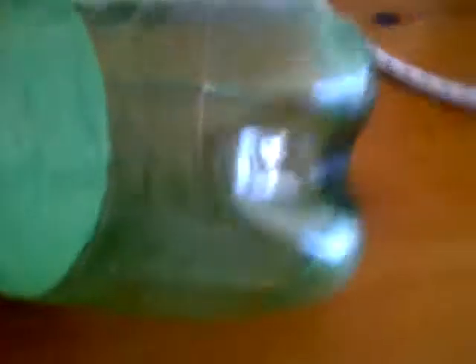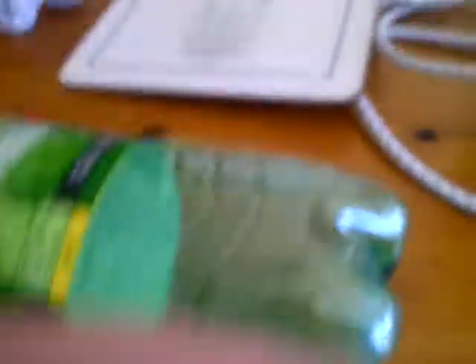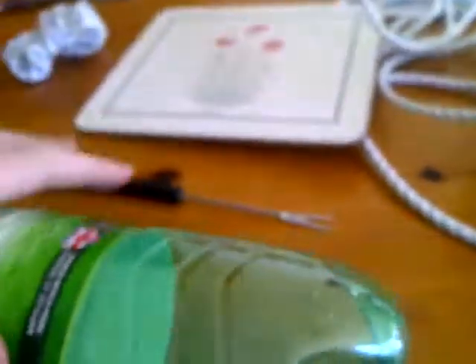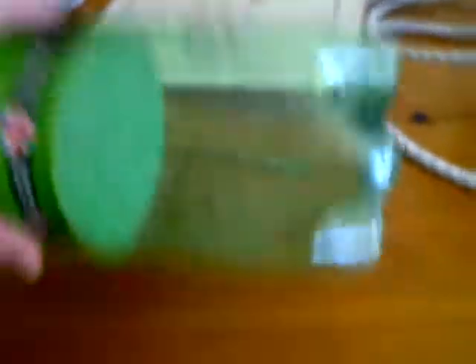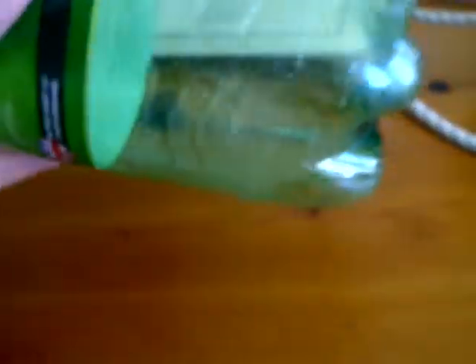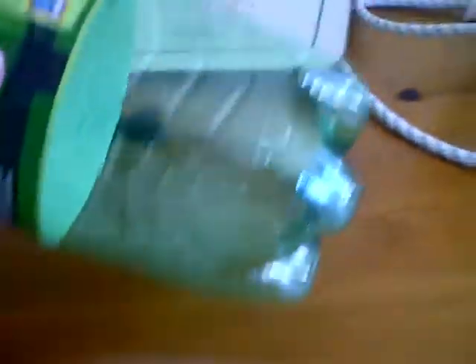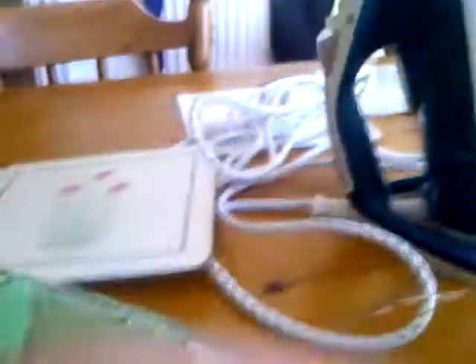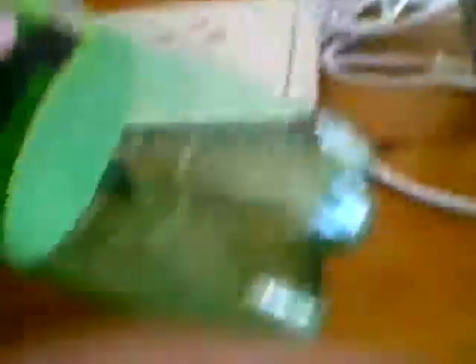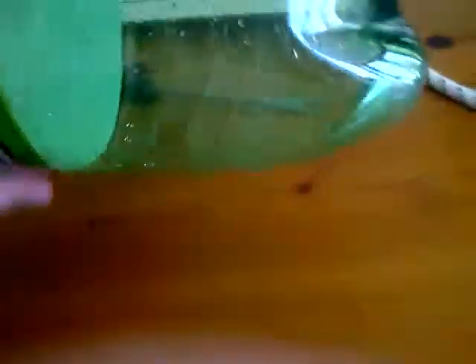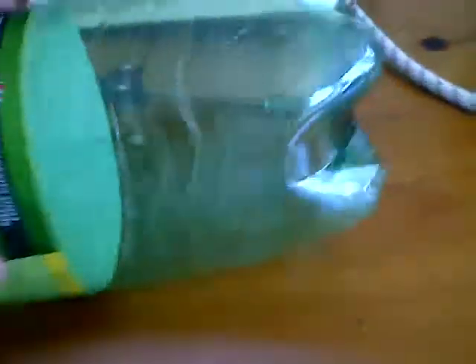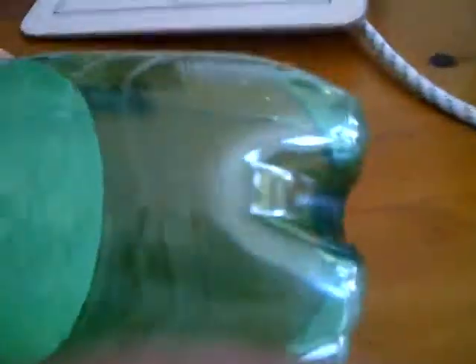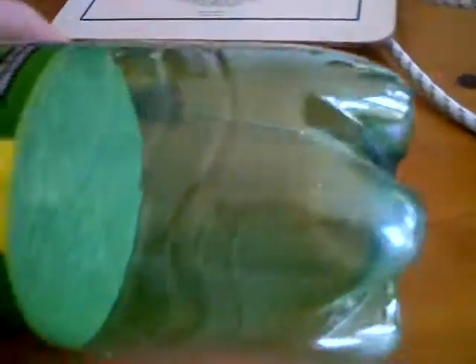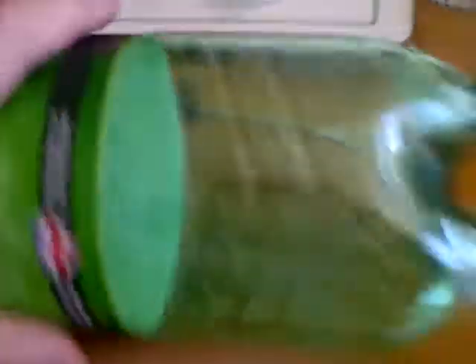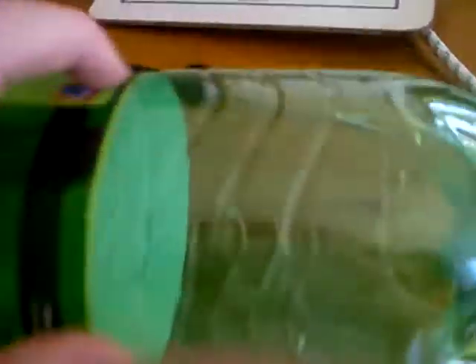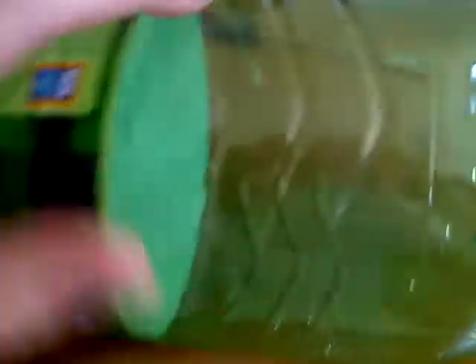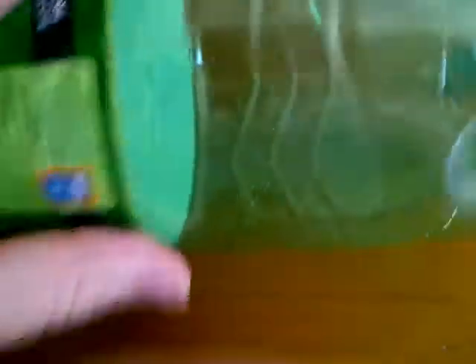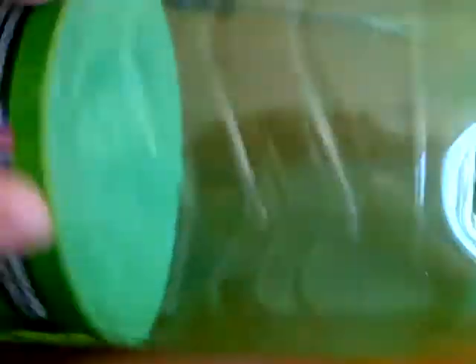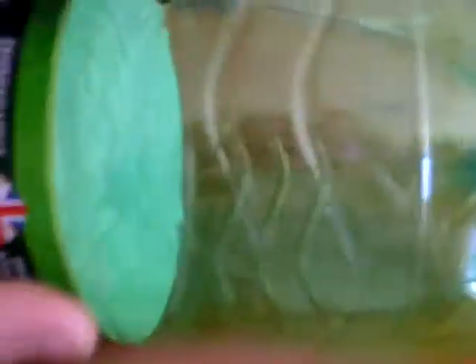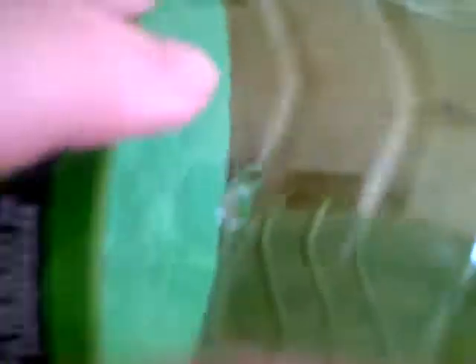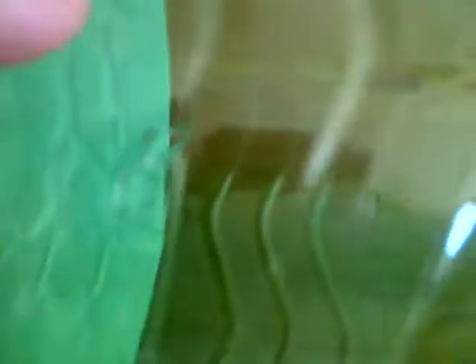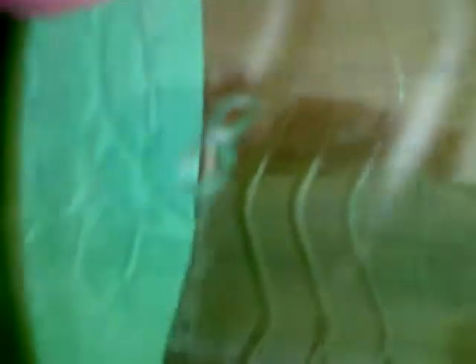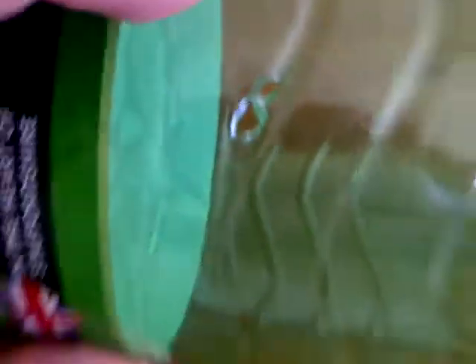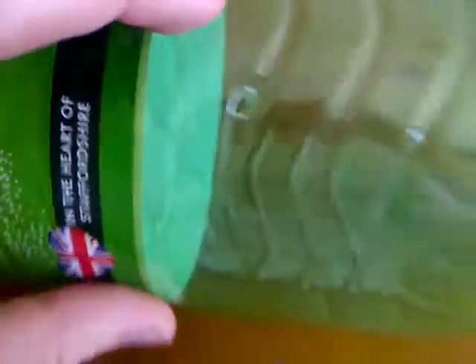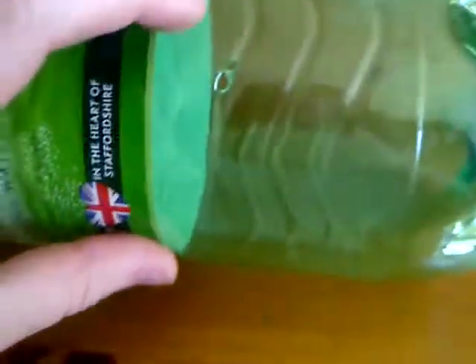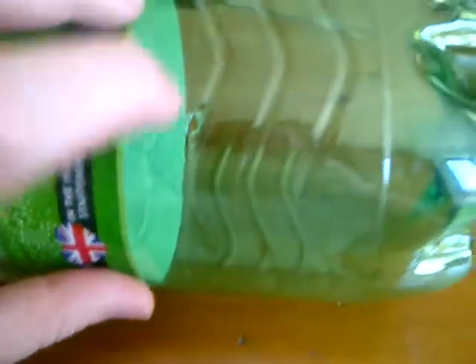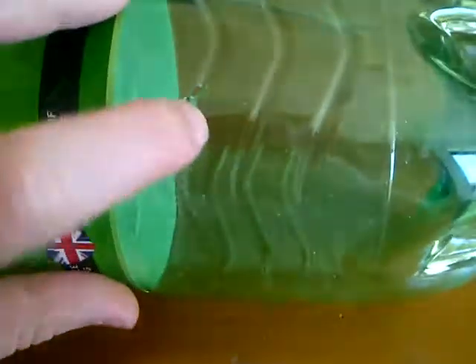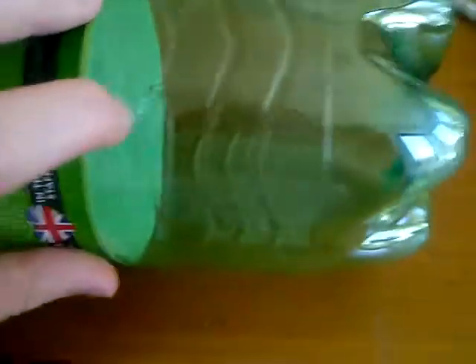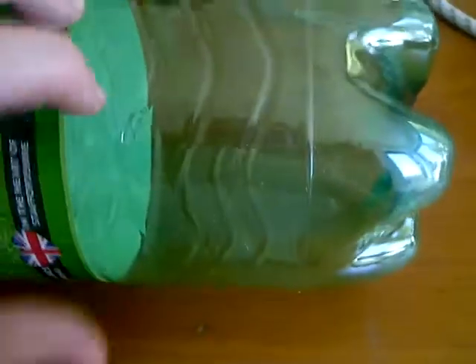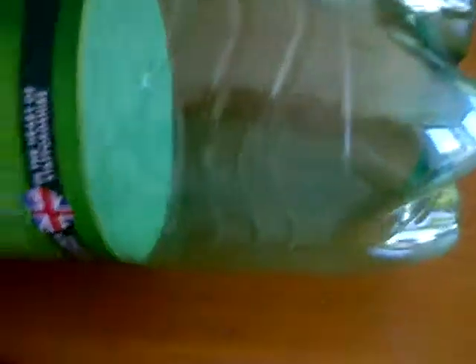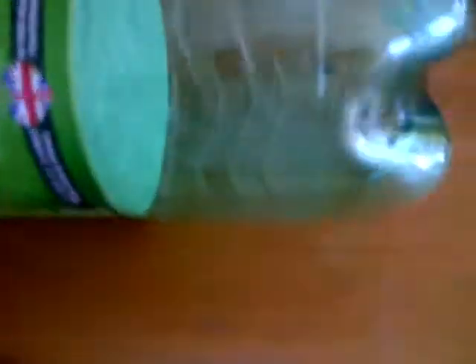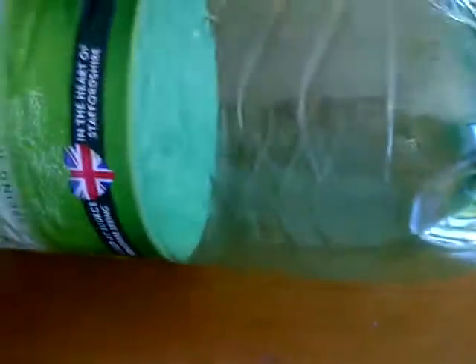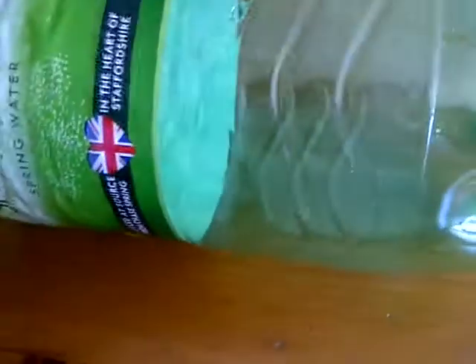Now I'm going to be showing you how to make a DIY bottle cup thing. So first we make a hole about there on the bottle. I used this.